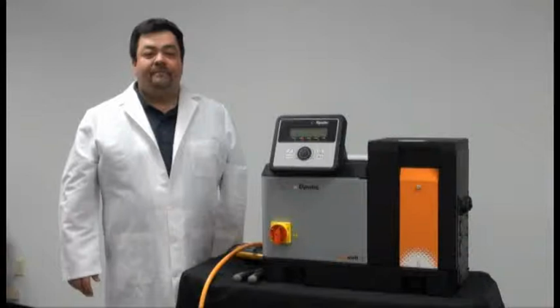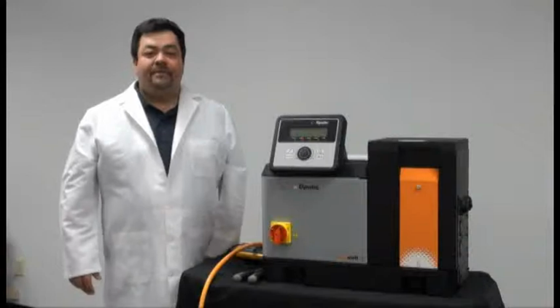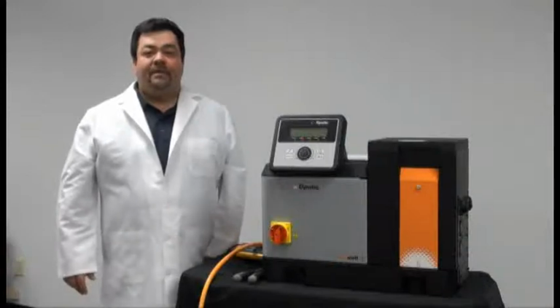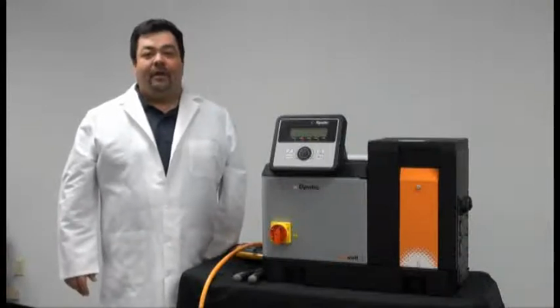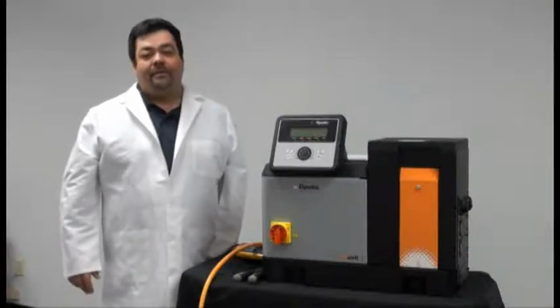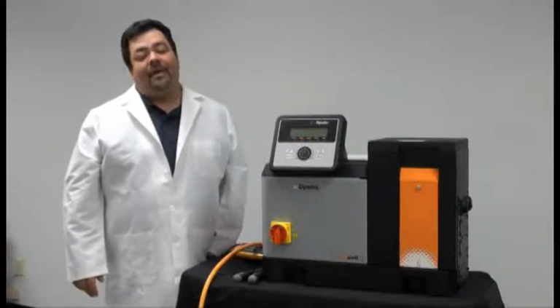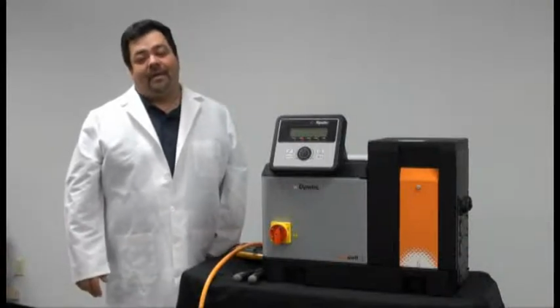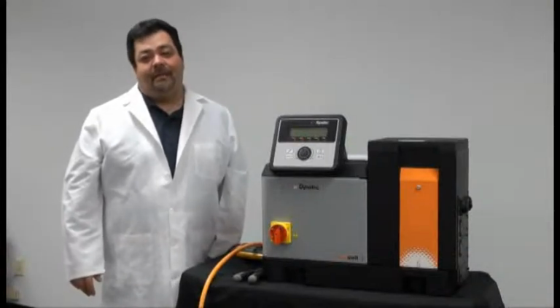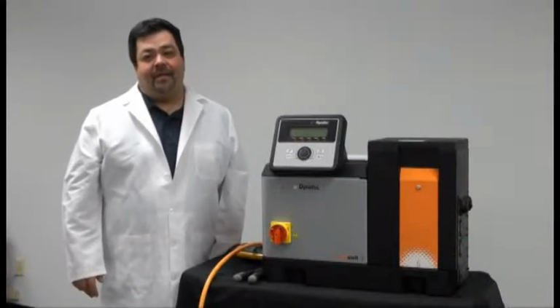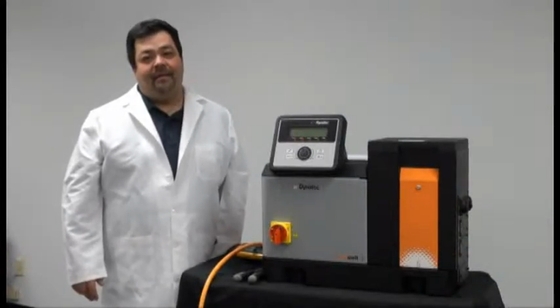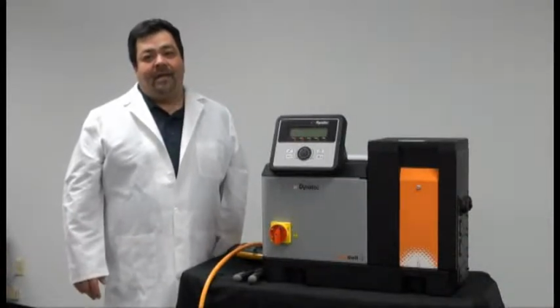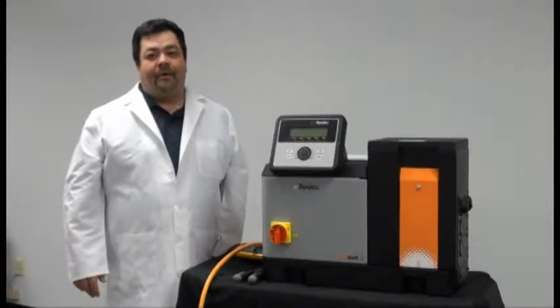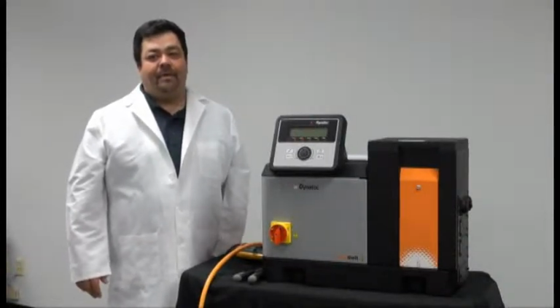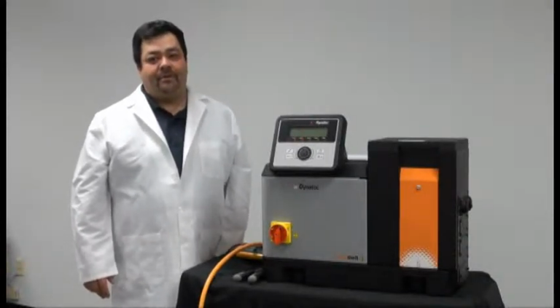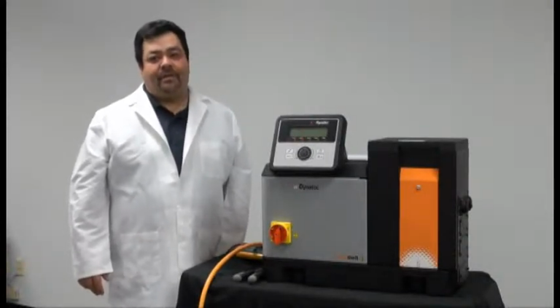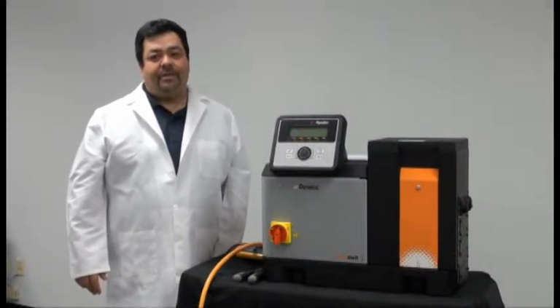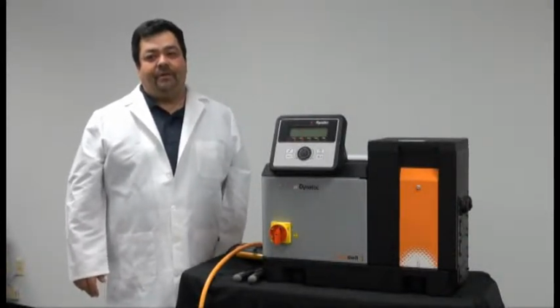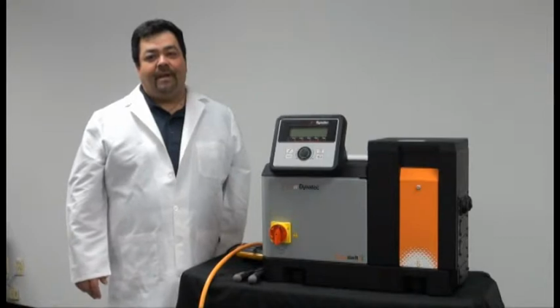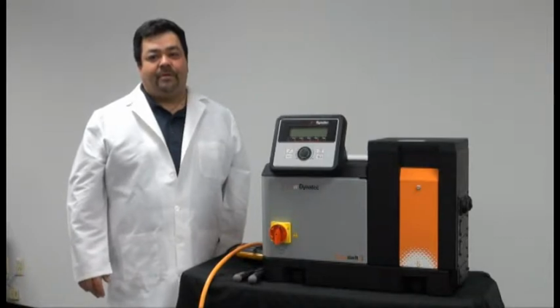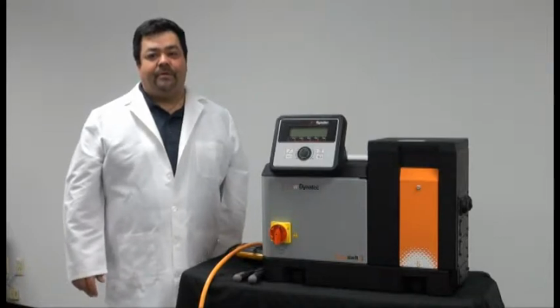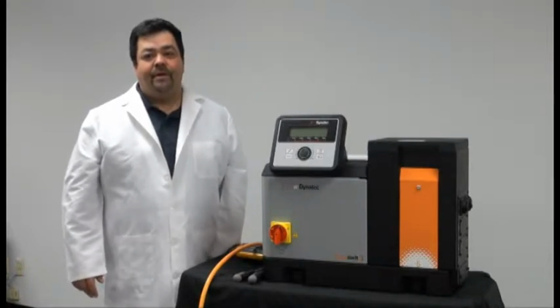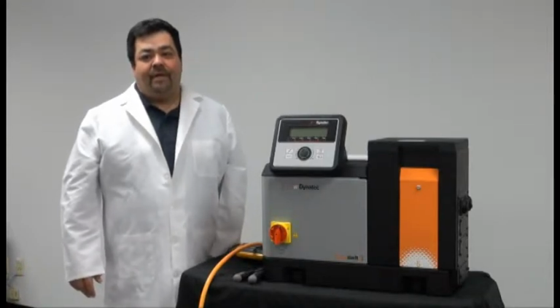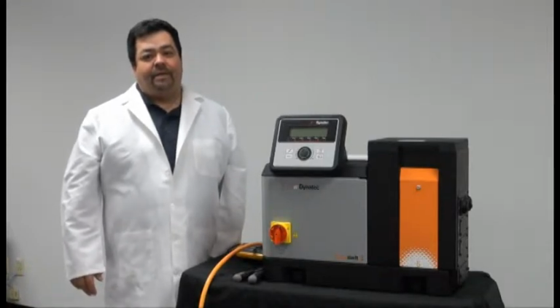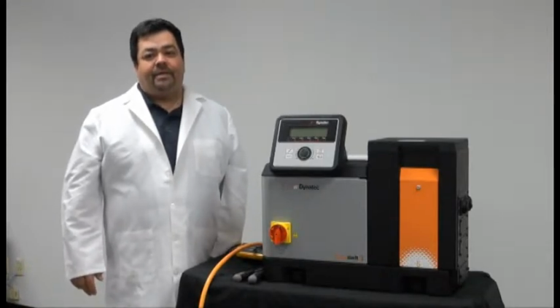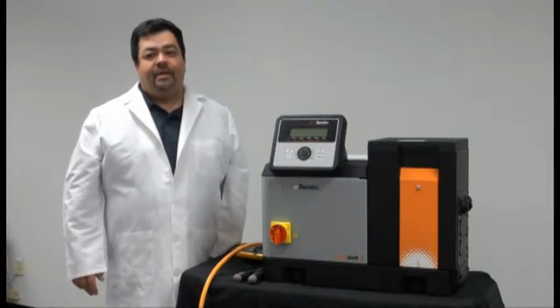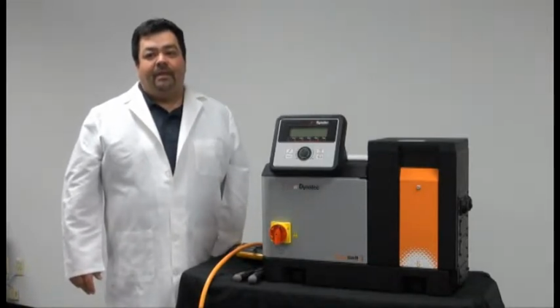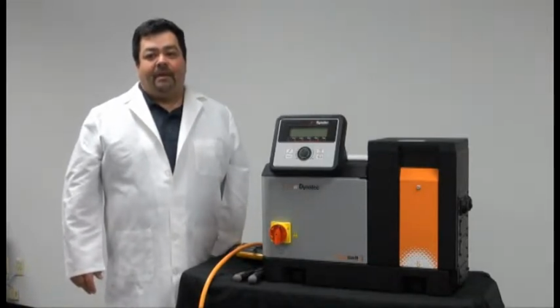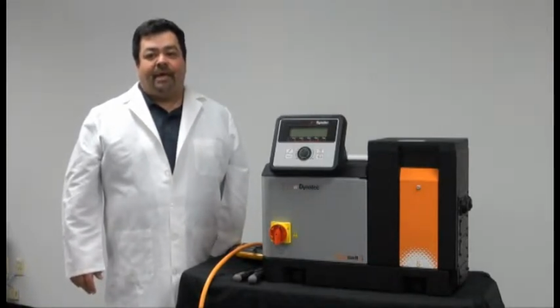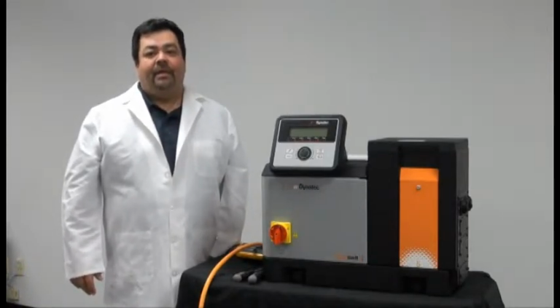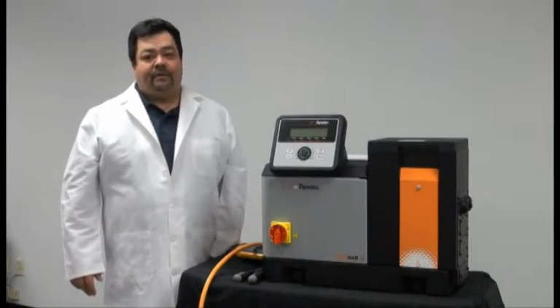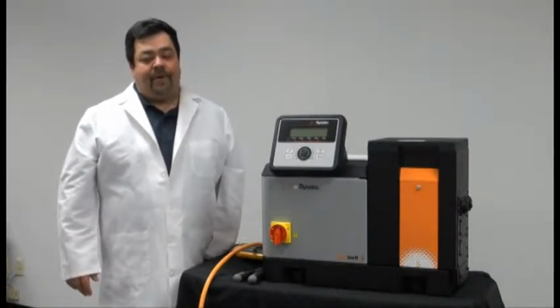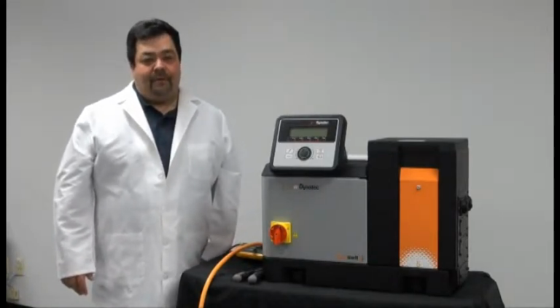Hello, I'm Scott Advanish with ITW Dynetech. Today we're going to demonstrate installation and general maintenance procedures for the next generation DynaMelt DAS adhesive supply unit.